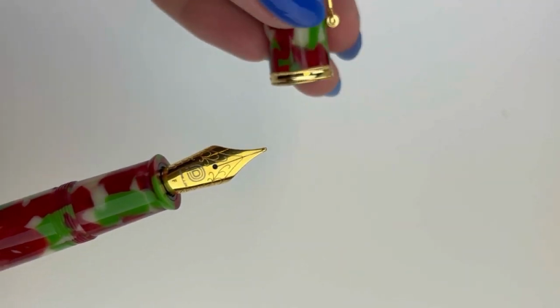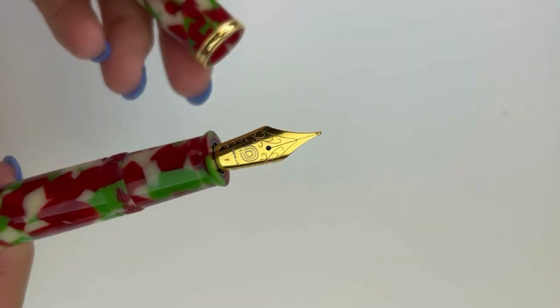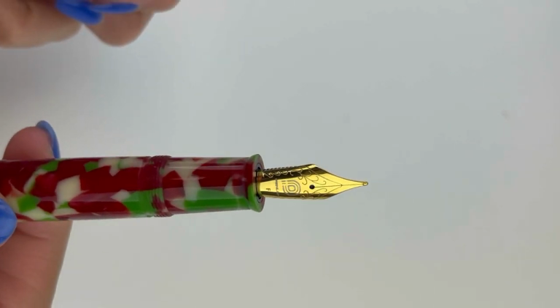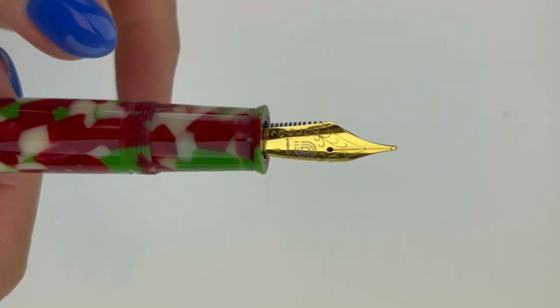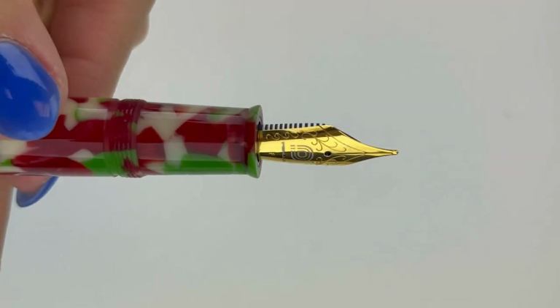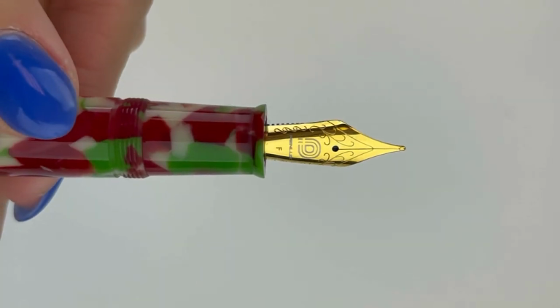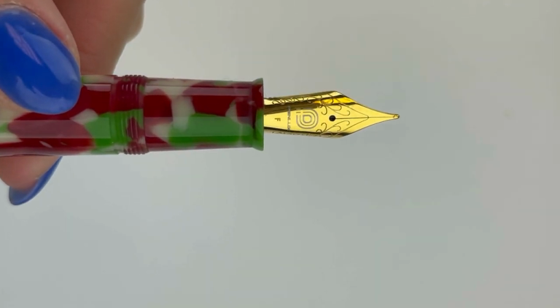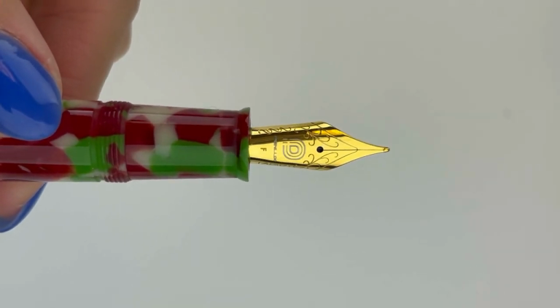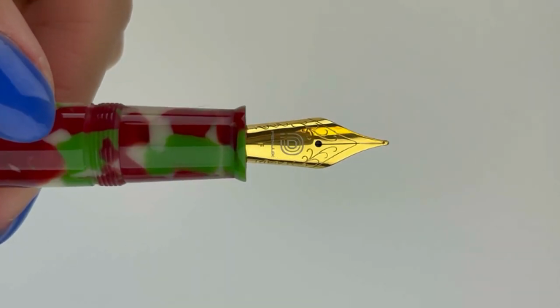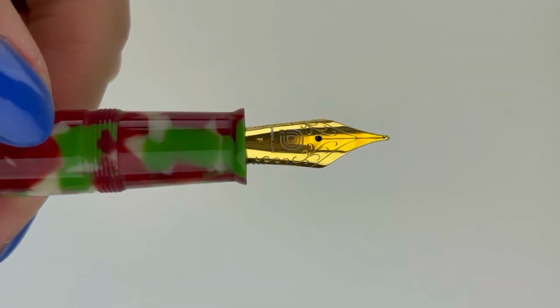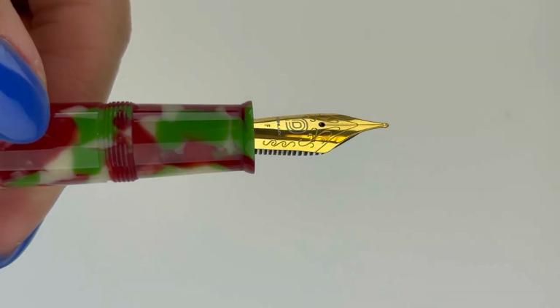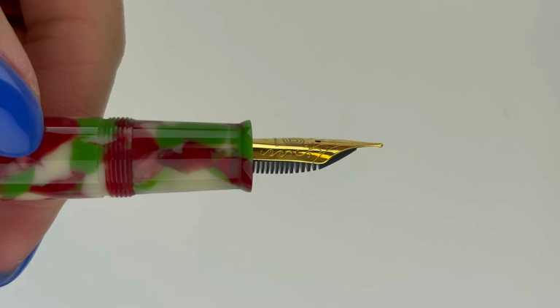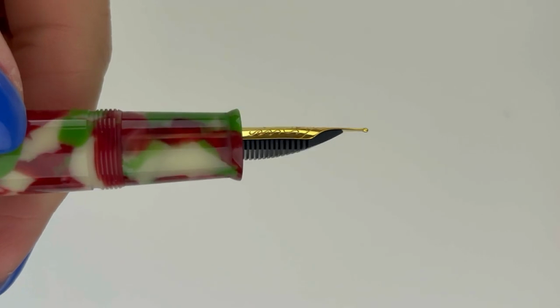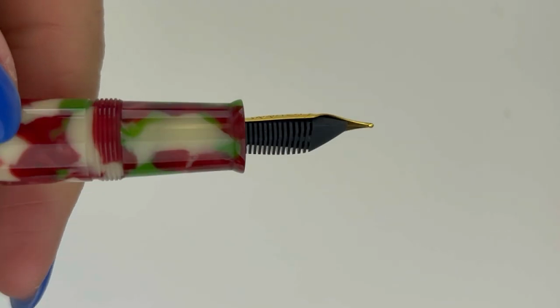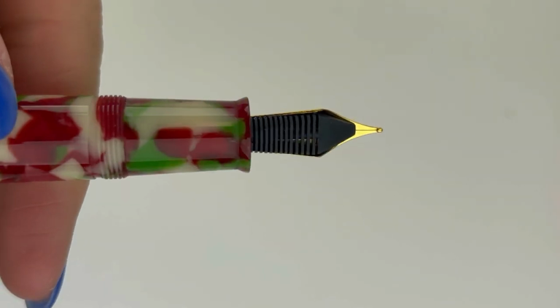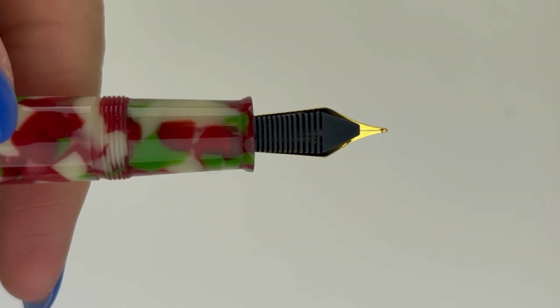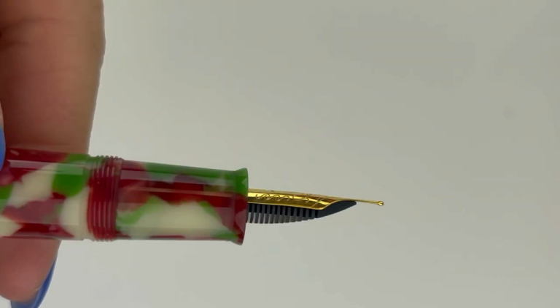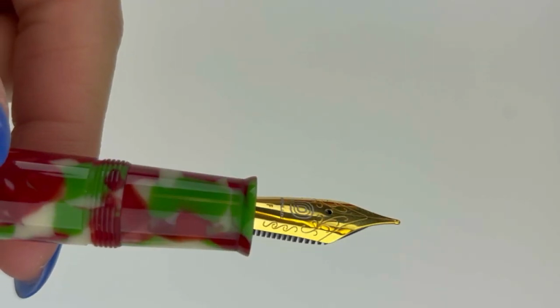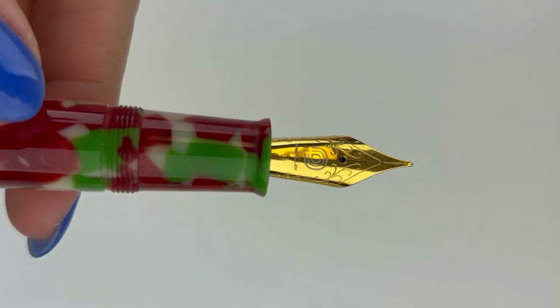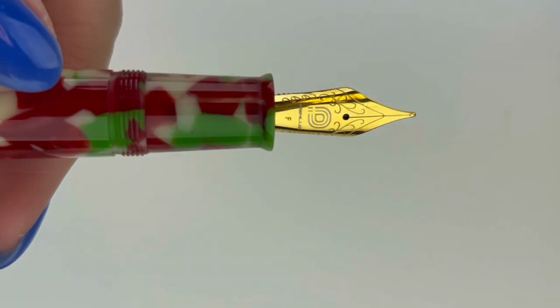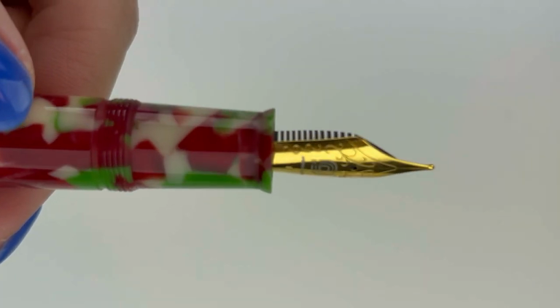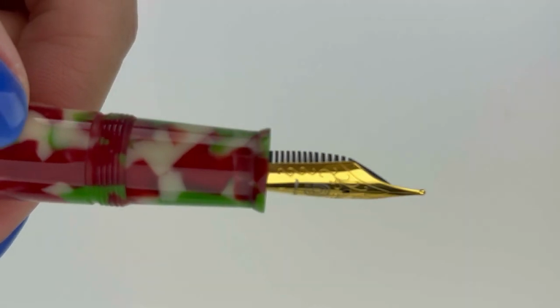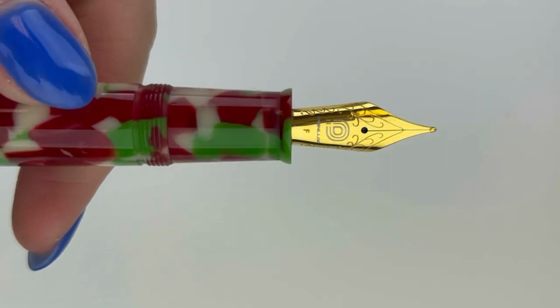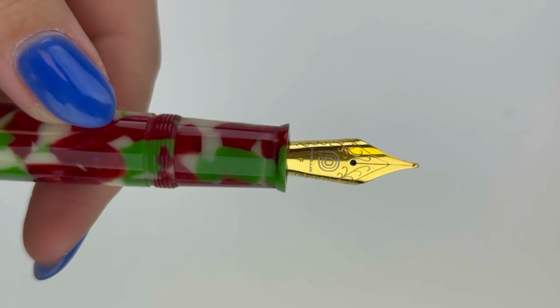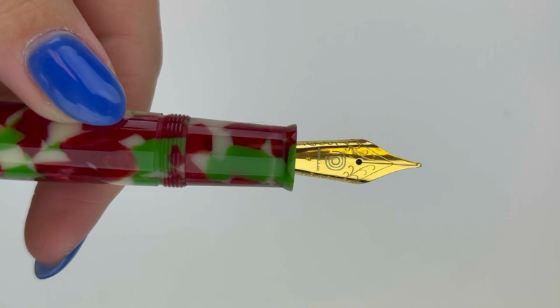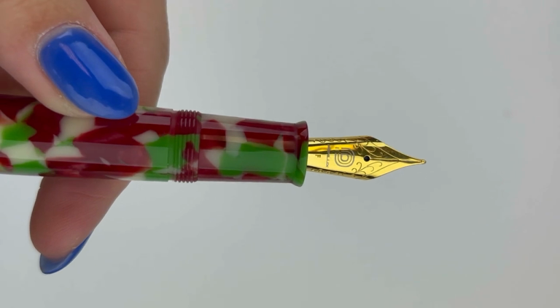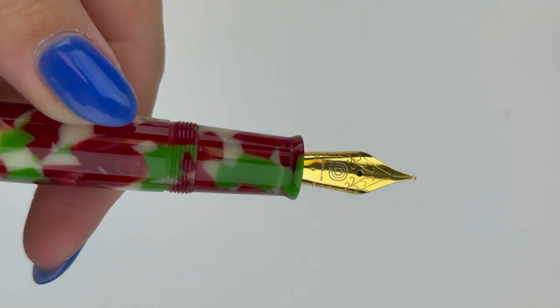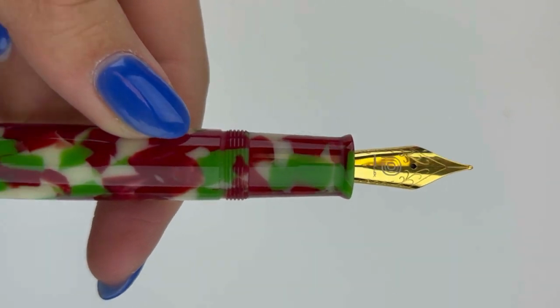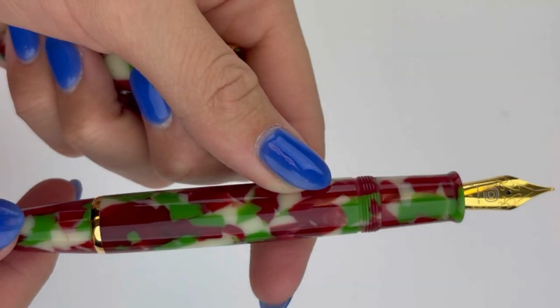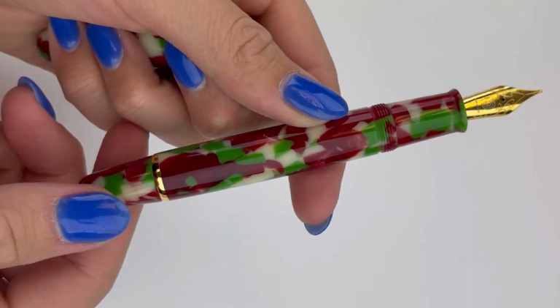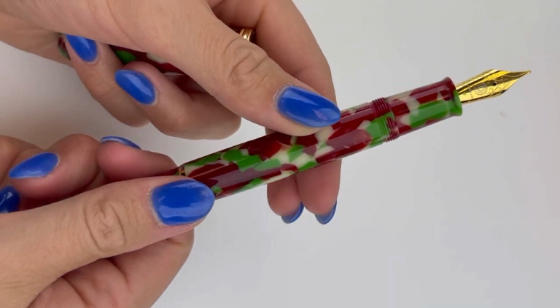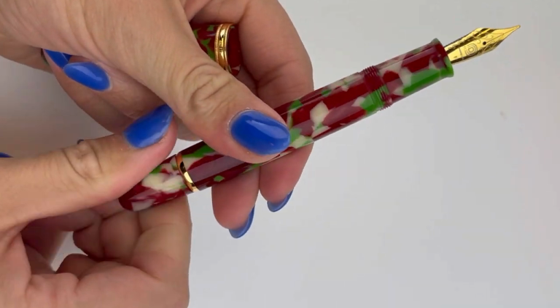It is fitted with a number six stainless steel gold-plated Jowo nib with the Pinlux branding. And it has that slight flare at the end of the section that a lot of people really like.